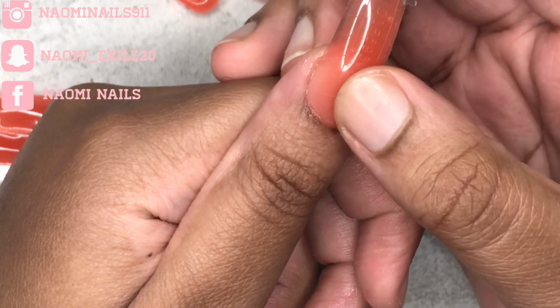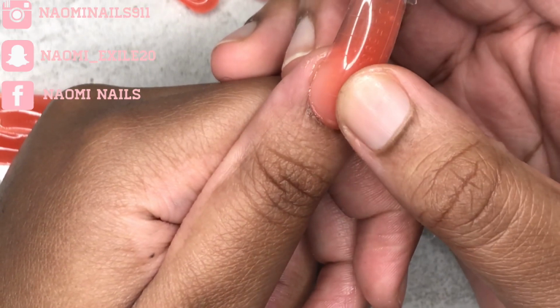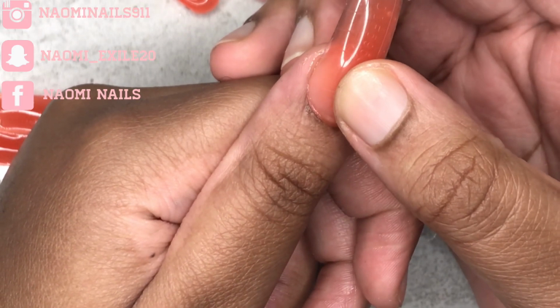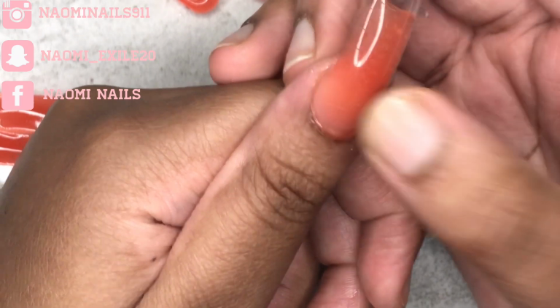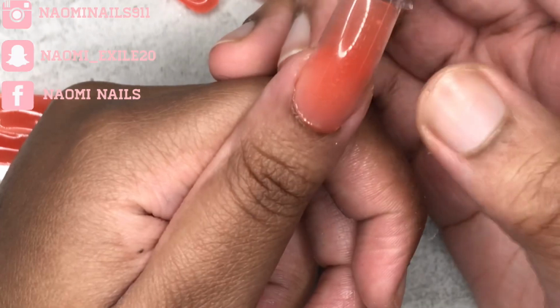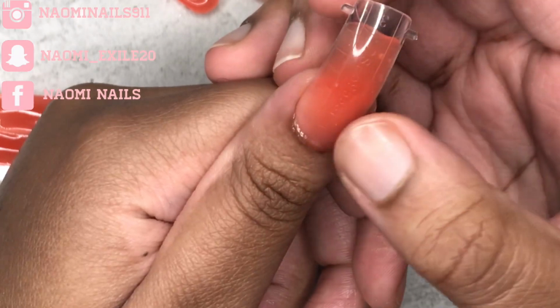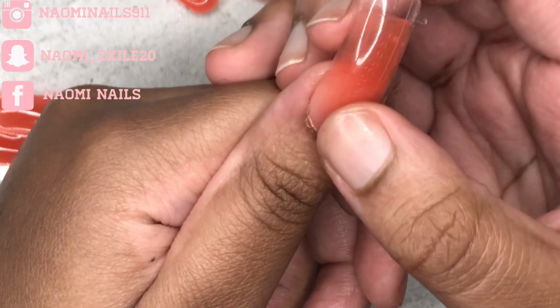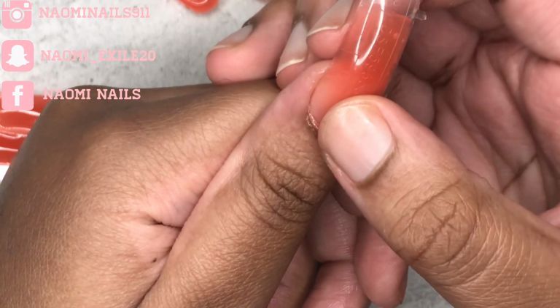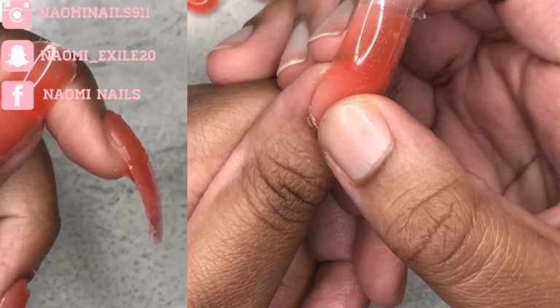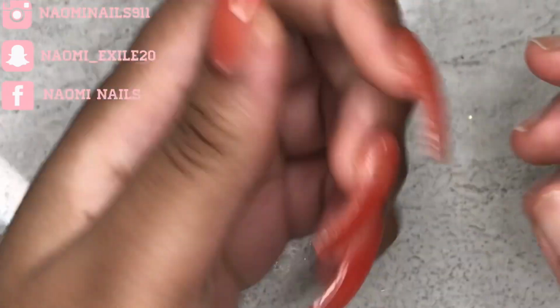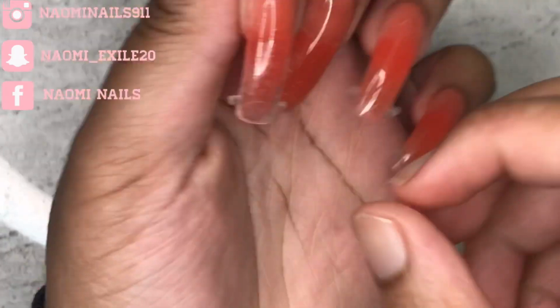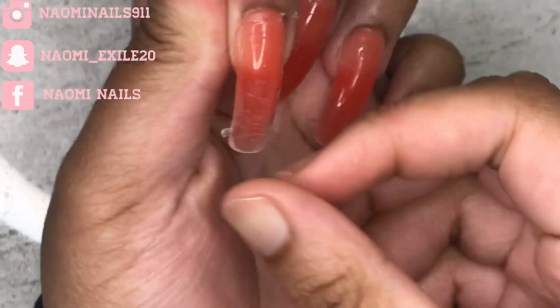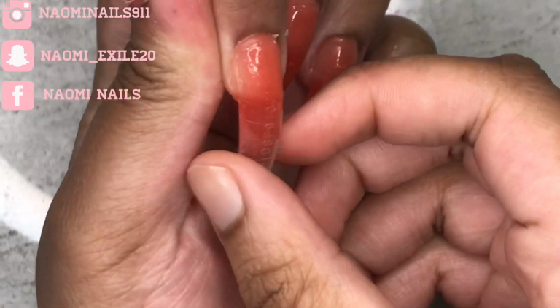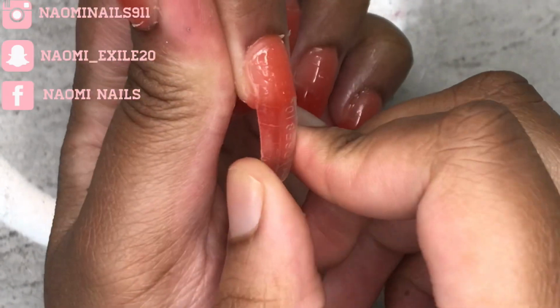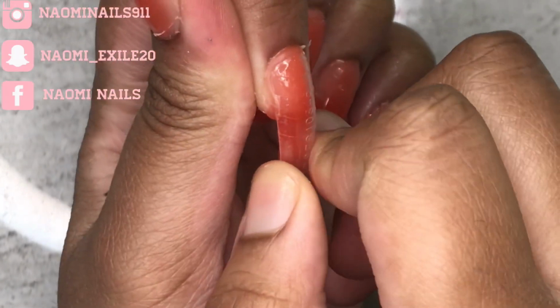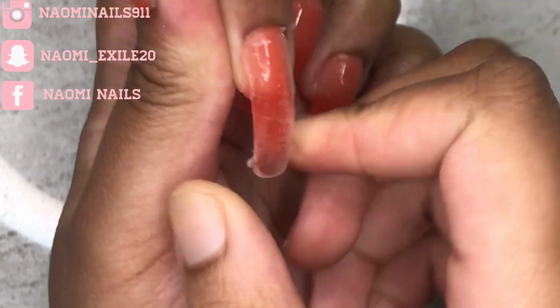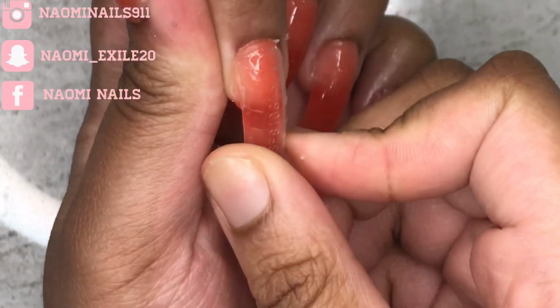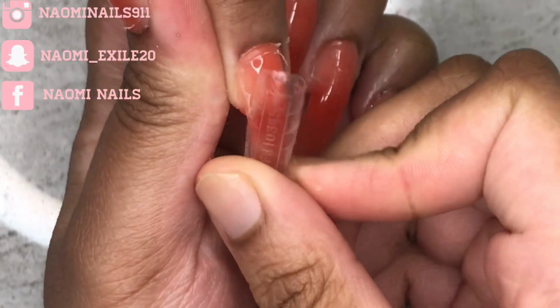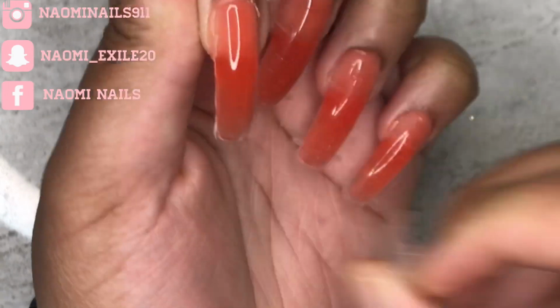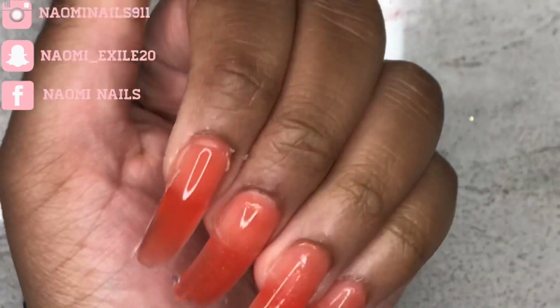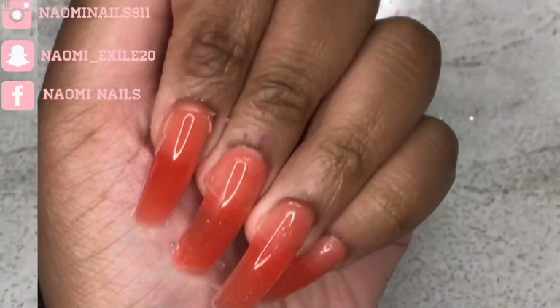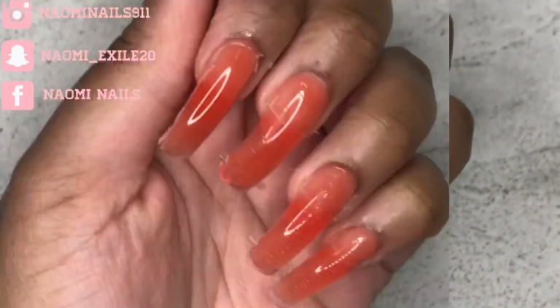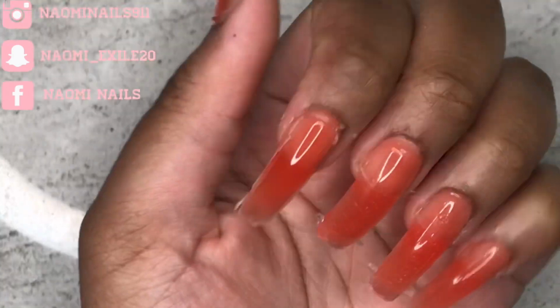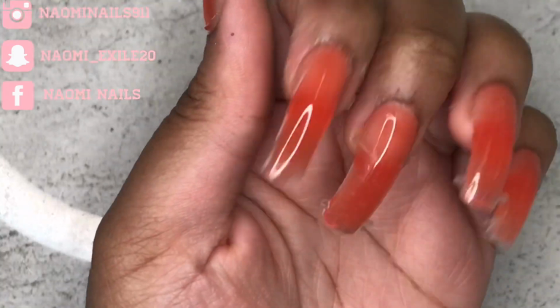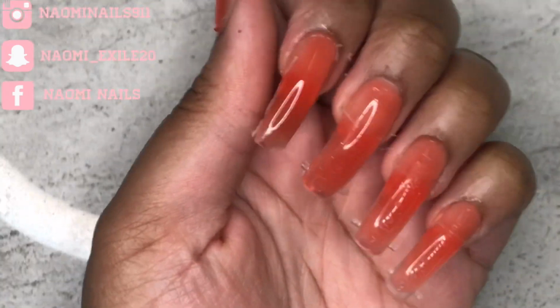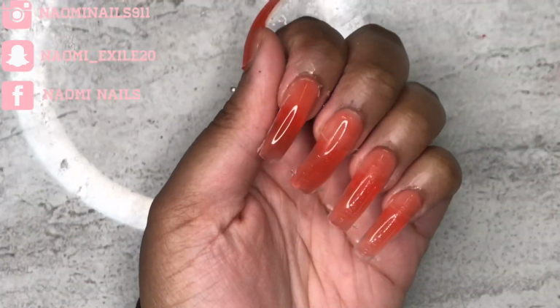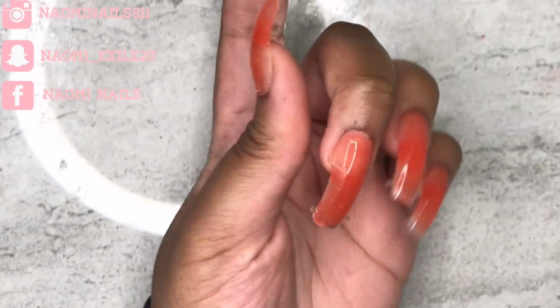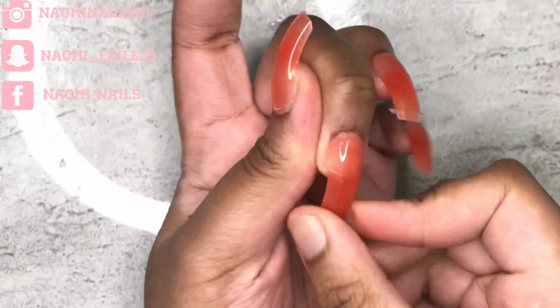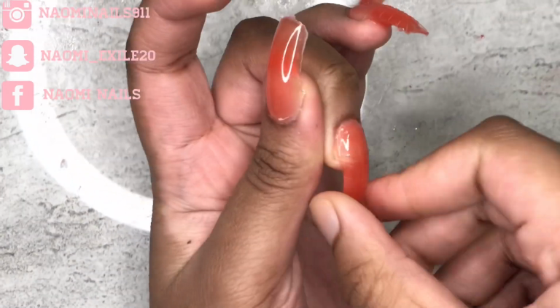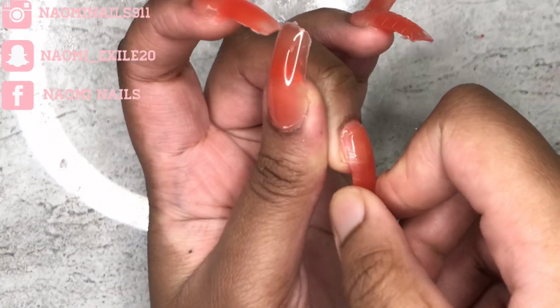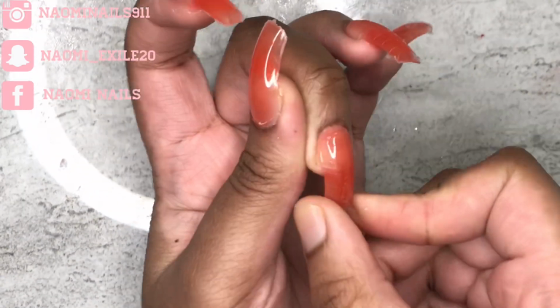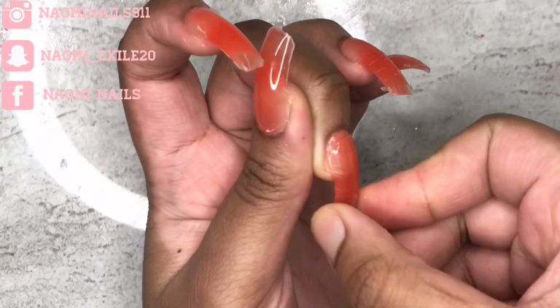After I have all the poly gel placed into the dual forms the way I like it, I press it down. This is moving too fast — okay, so I cured them and now I'm removing the forms.